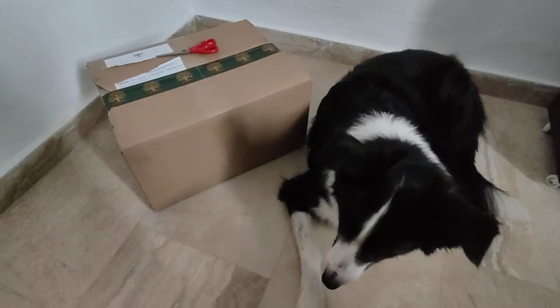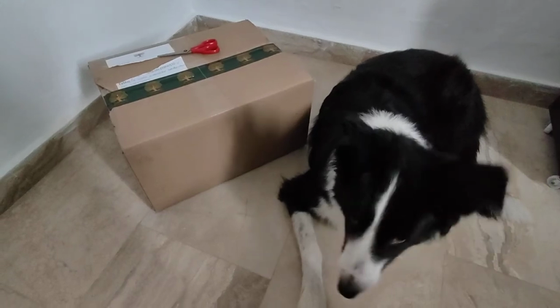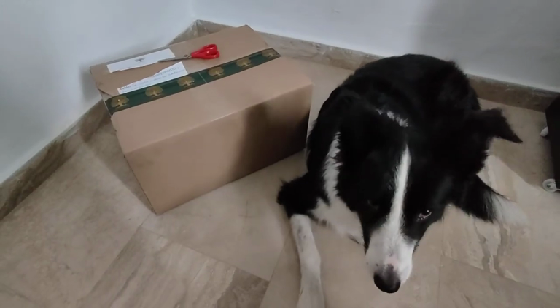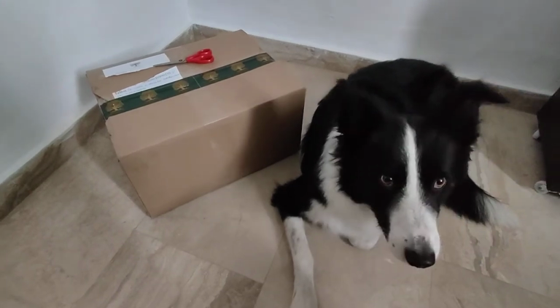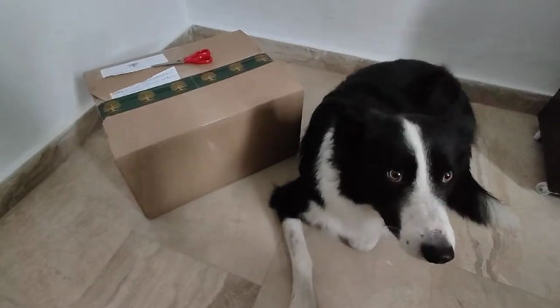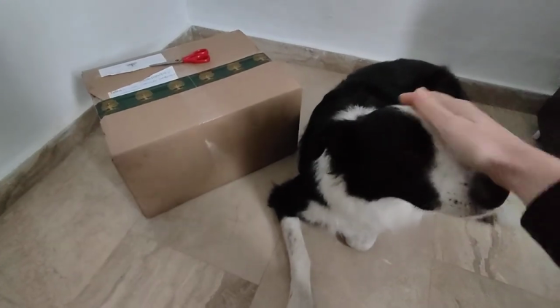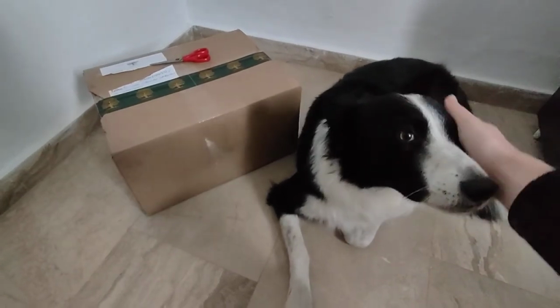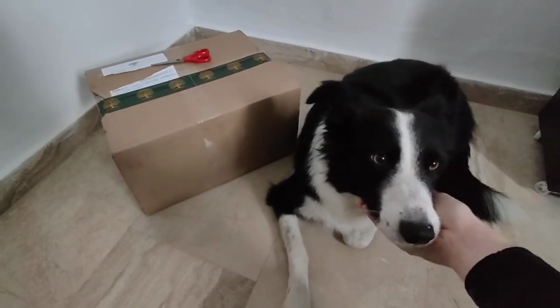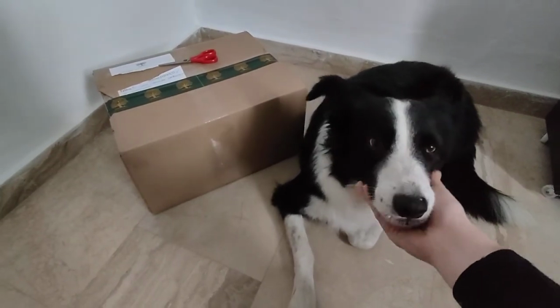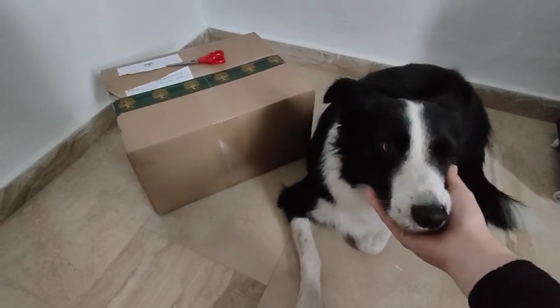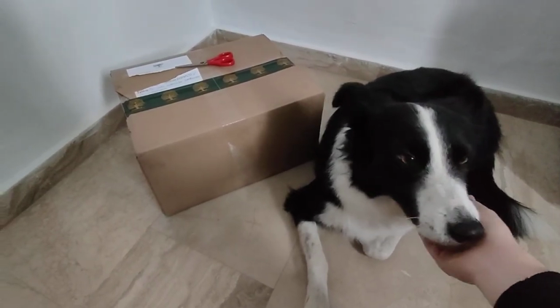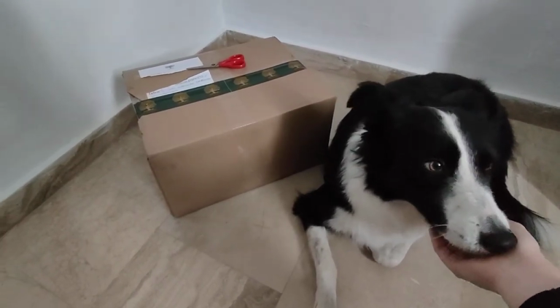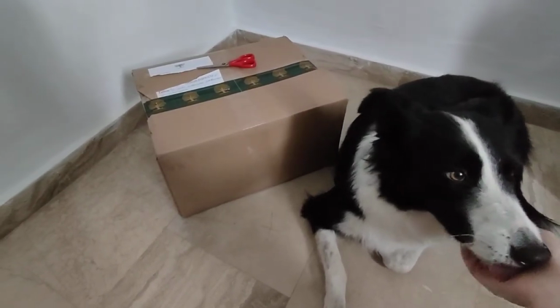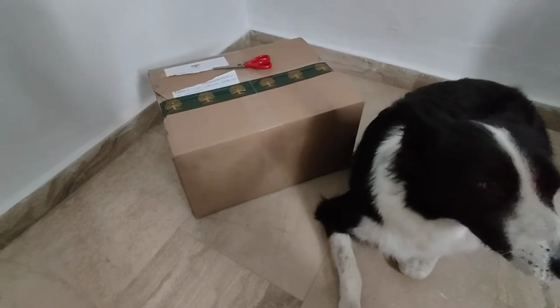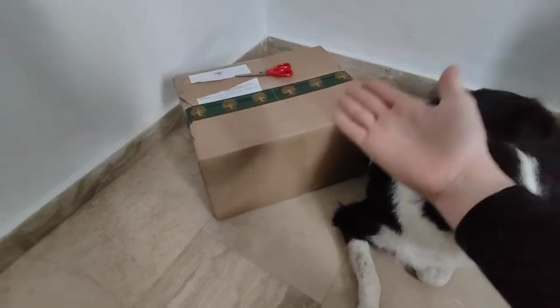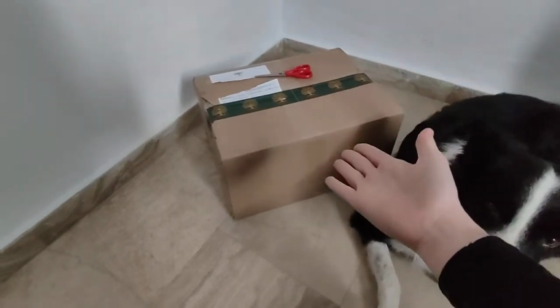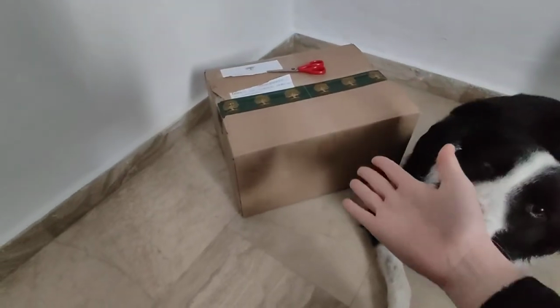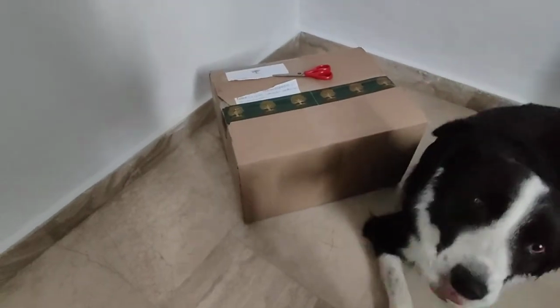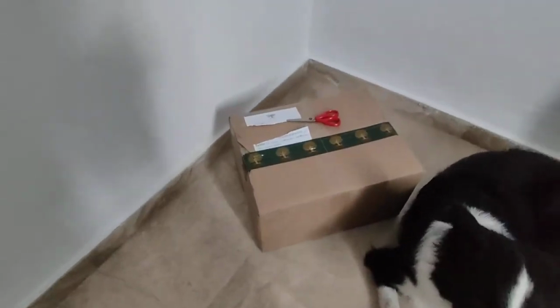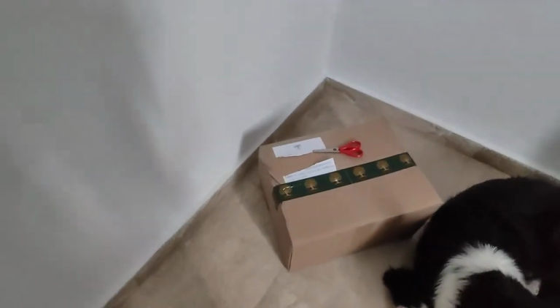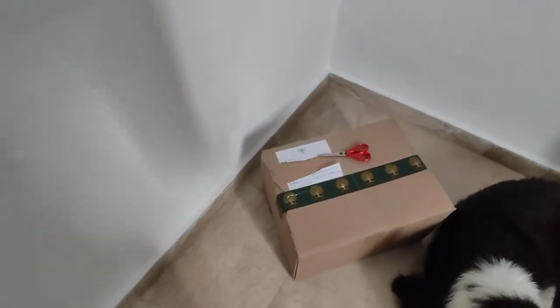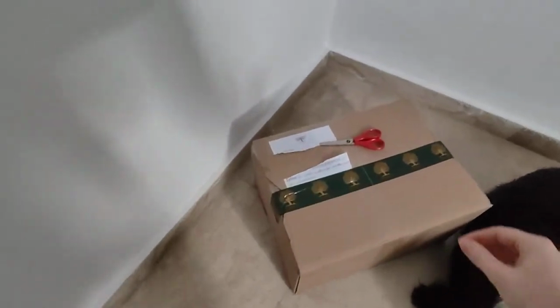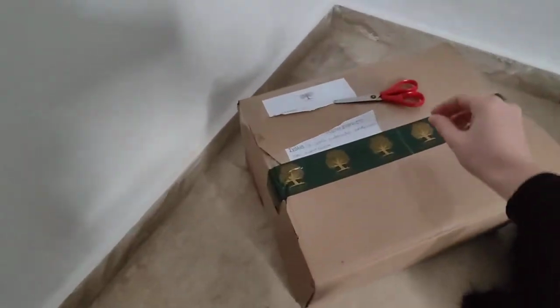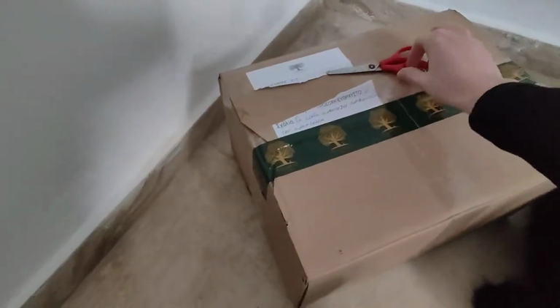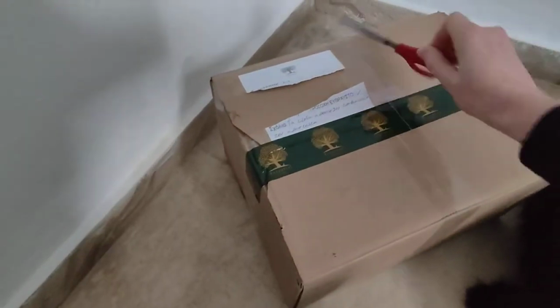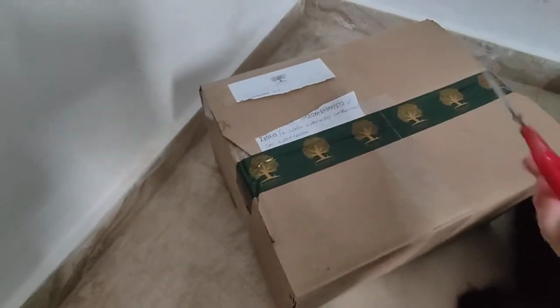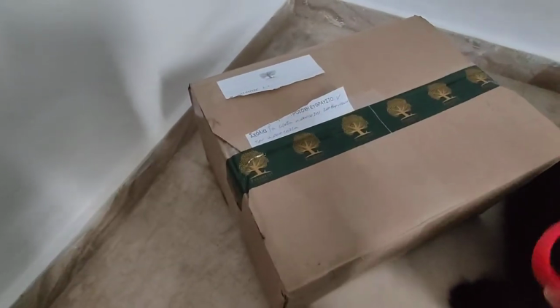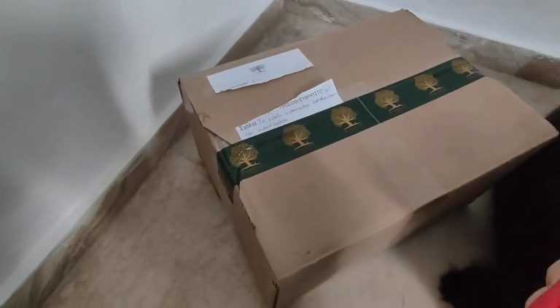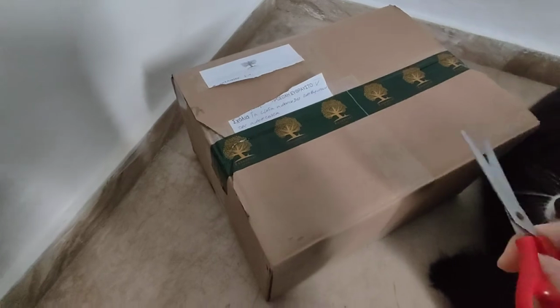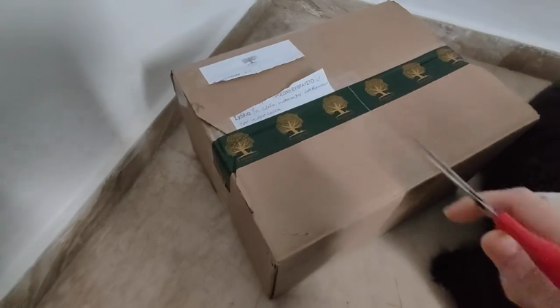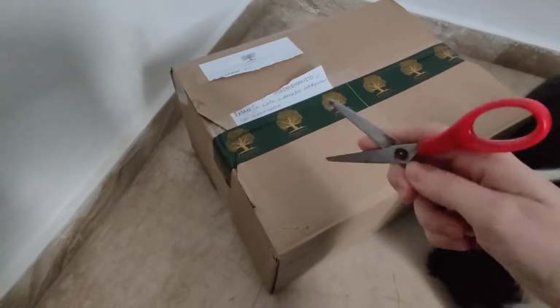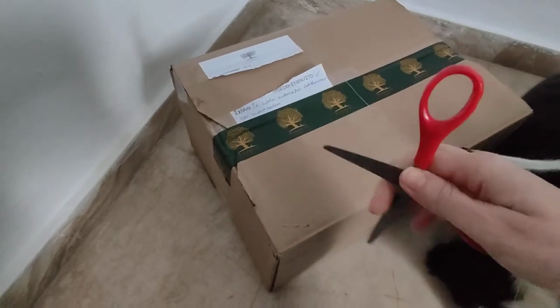Hi everyone! Welcome to this unboxing video of Luna the Kreton-Bordgoli and her new essential foods, which arrived just a couple of minutes ago. So let's see what's inside.